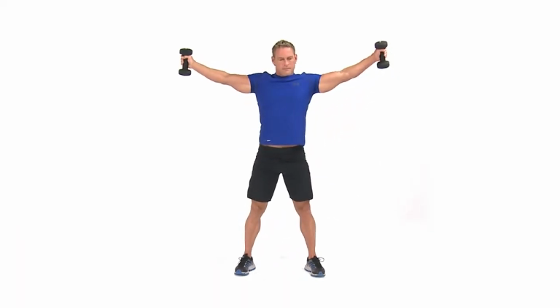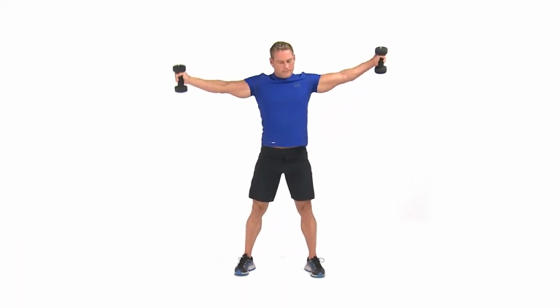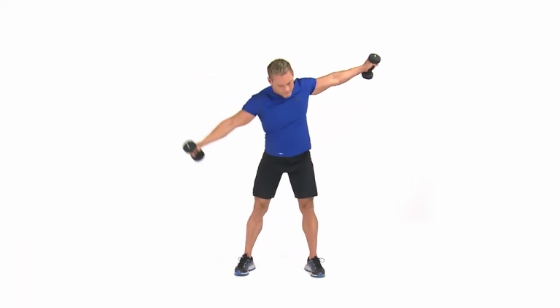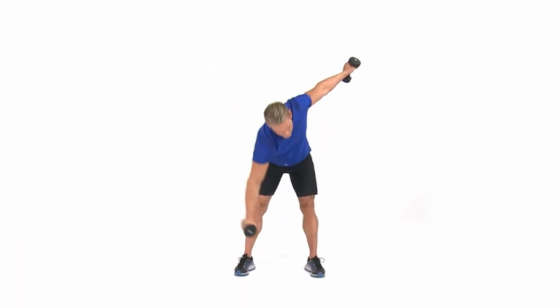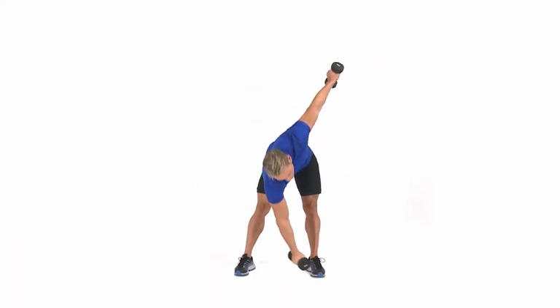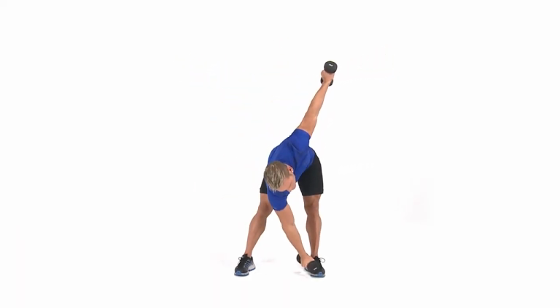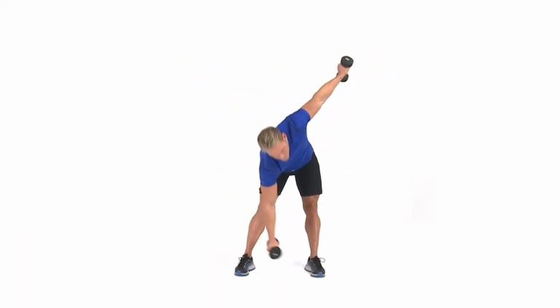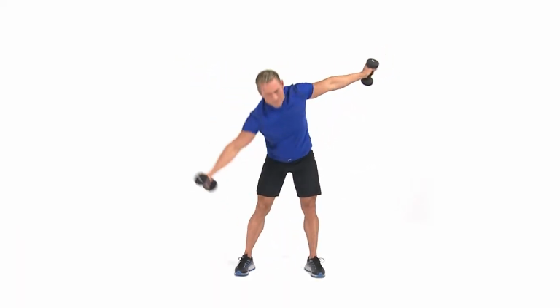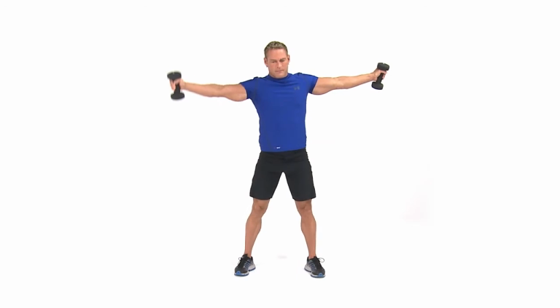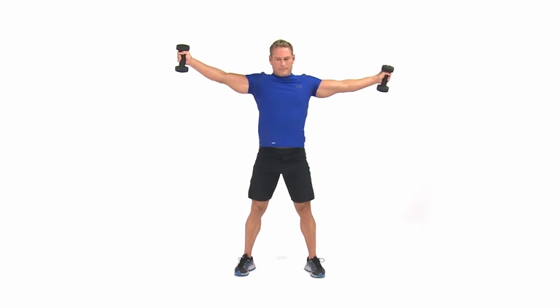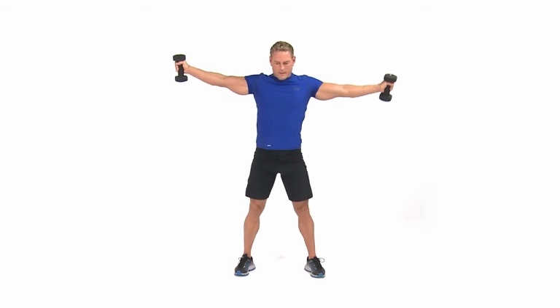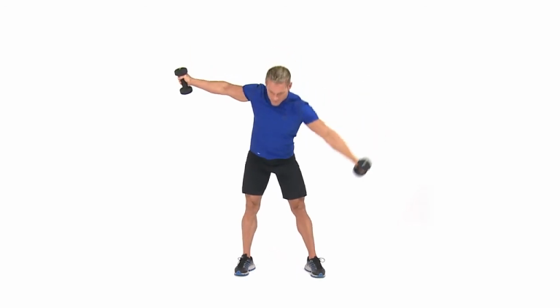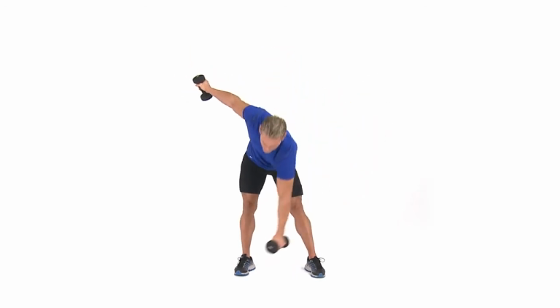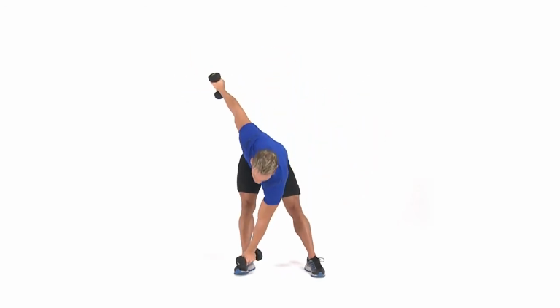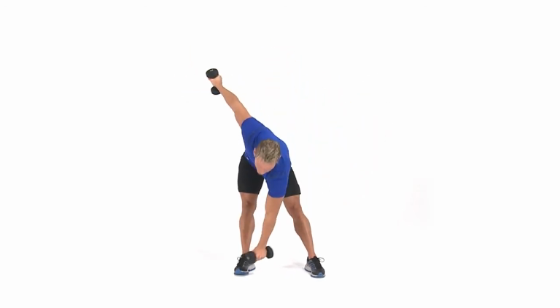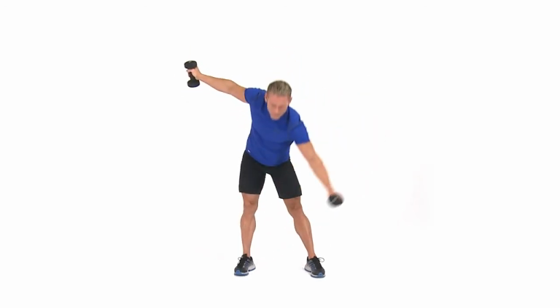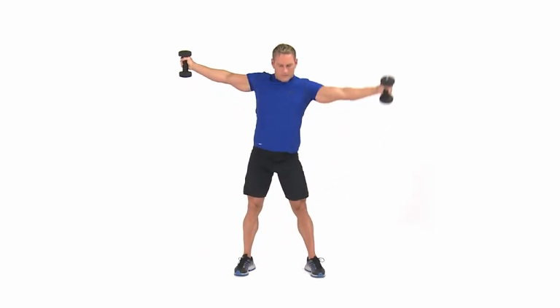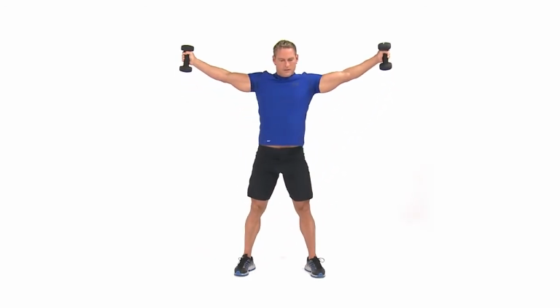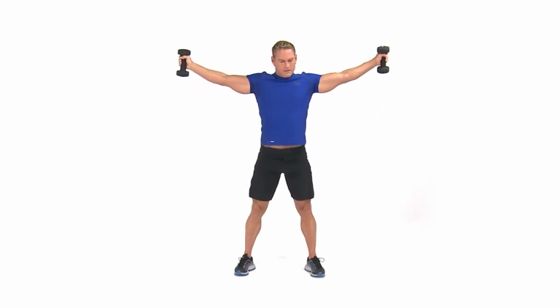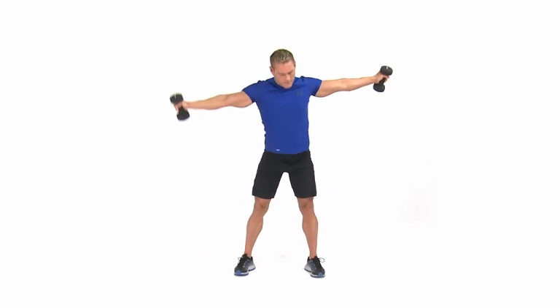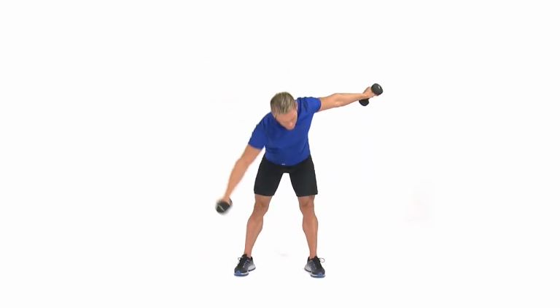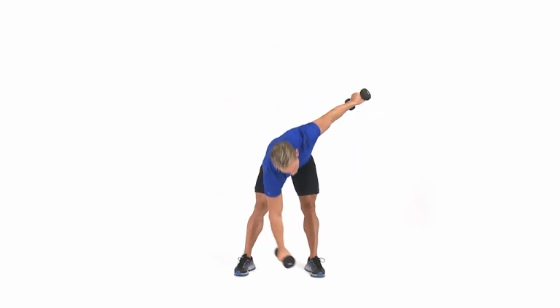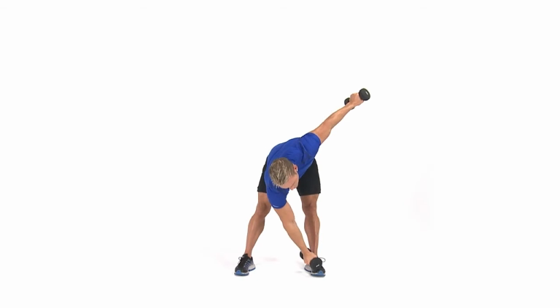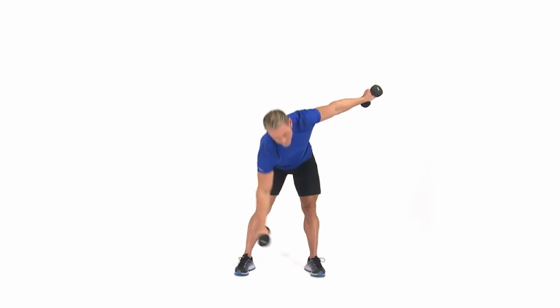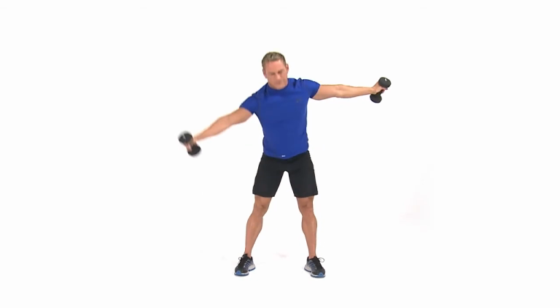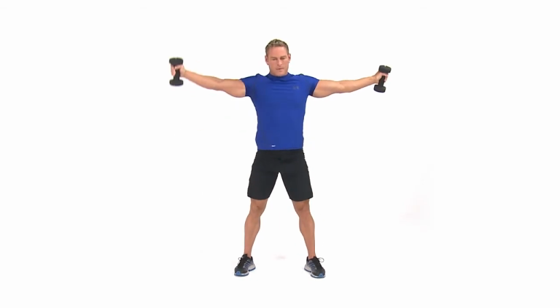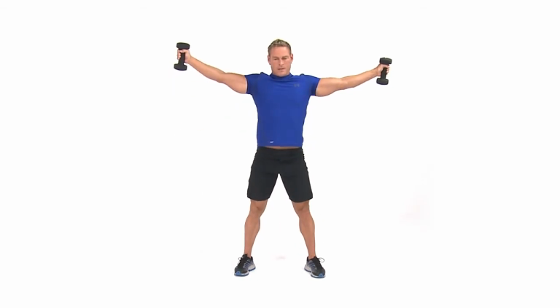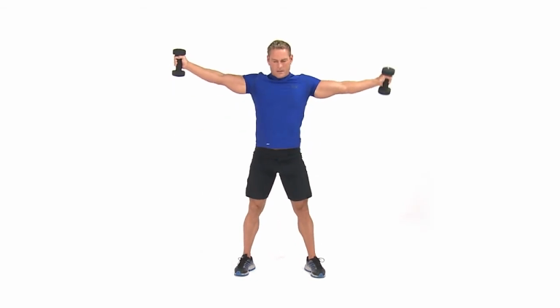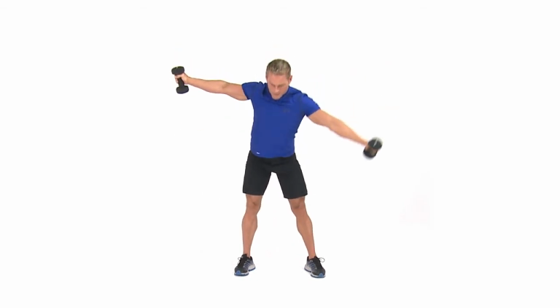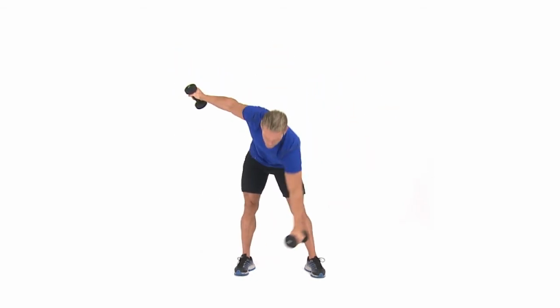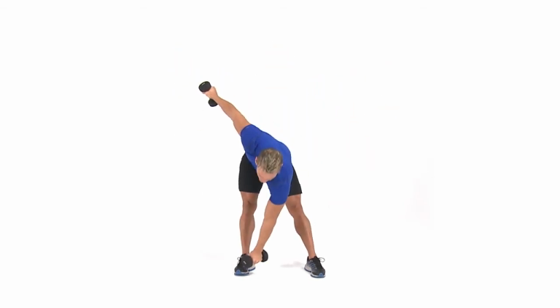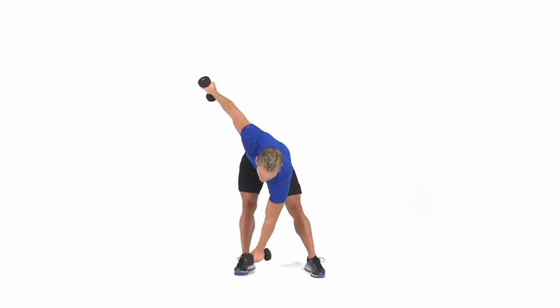Keep your right arm extended while you bend from your waist and reach your left arm towards your right toes. Then return to the center with your arms out to the sides at shoulder level. Switch sides and repeat.